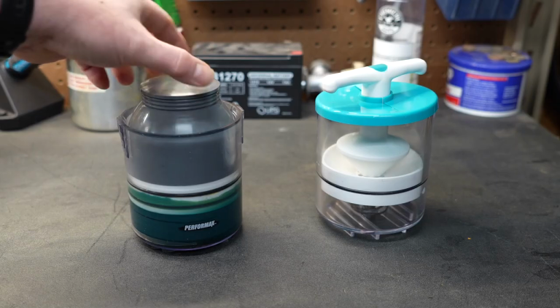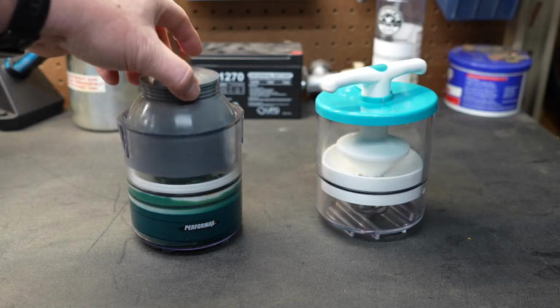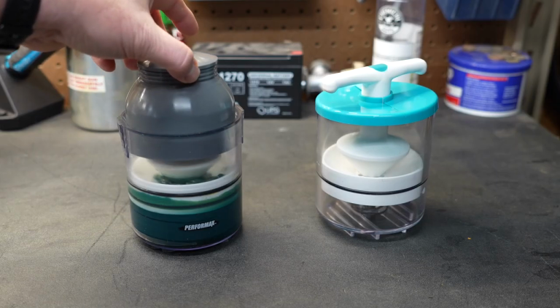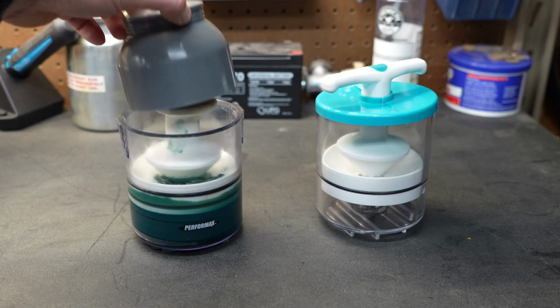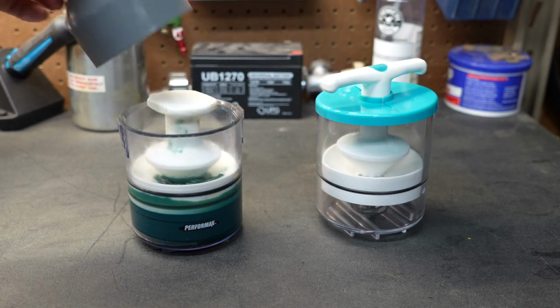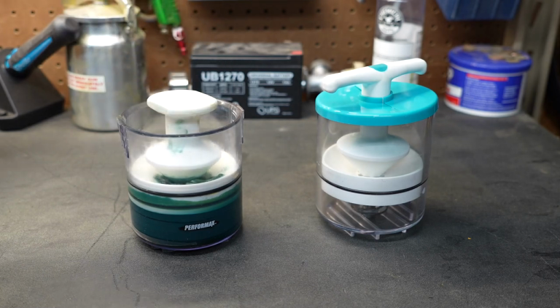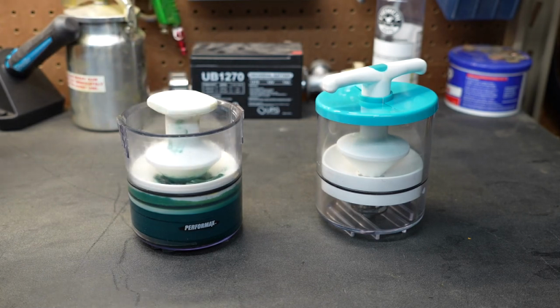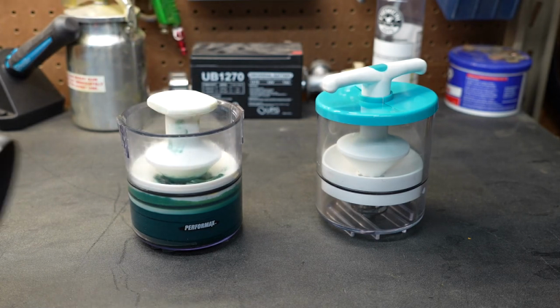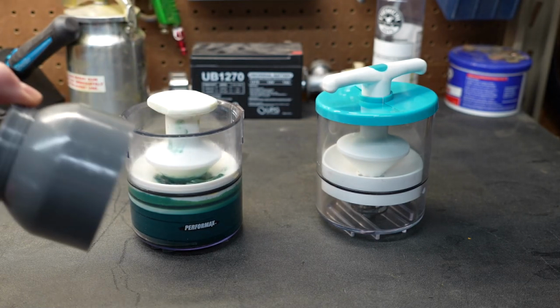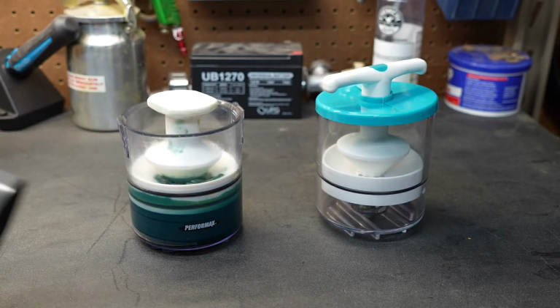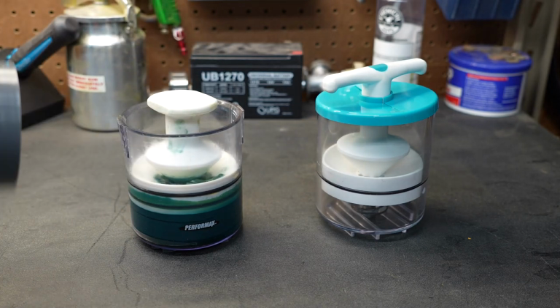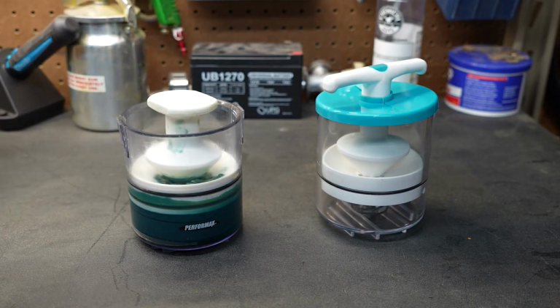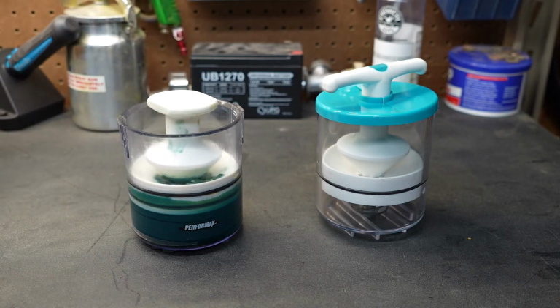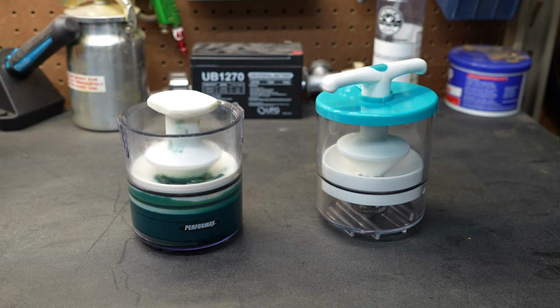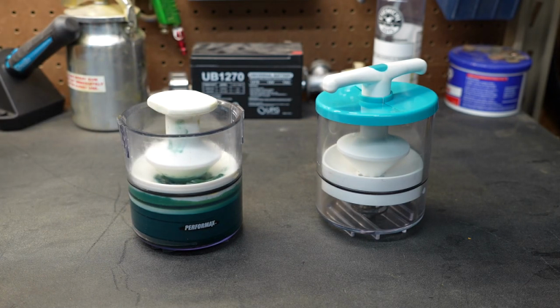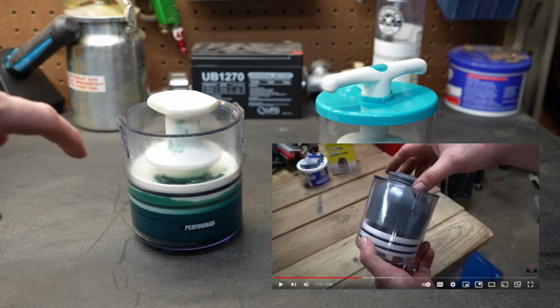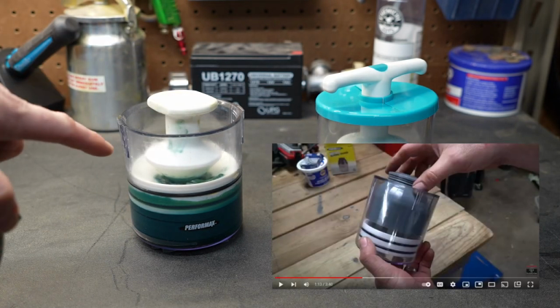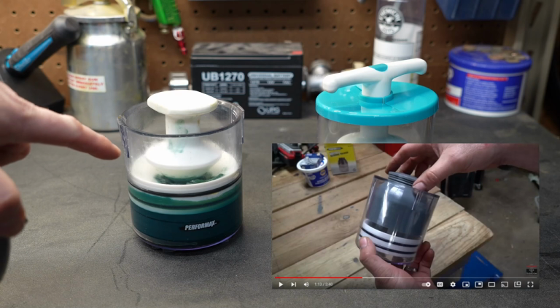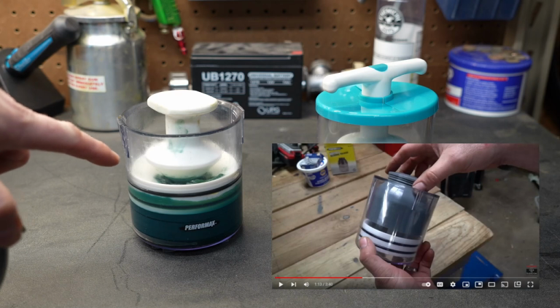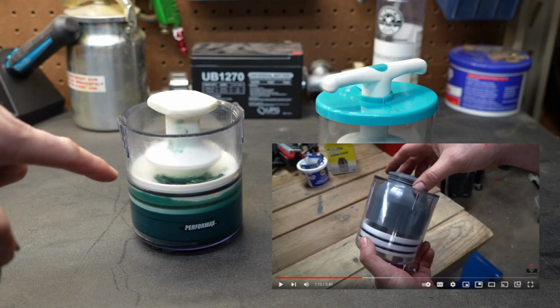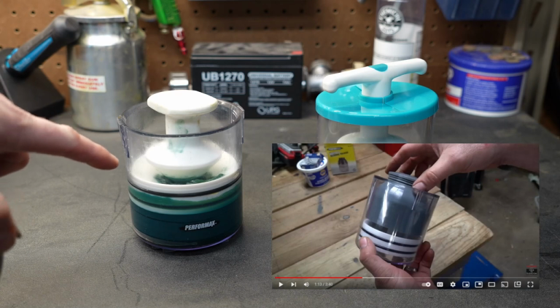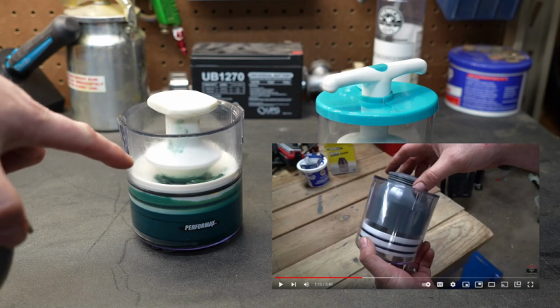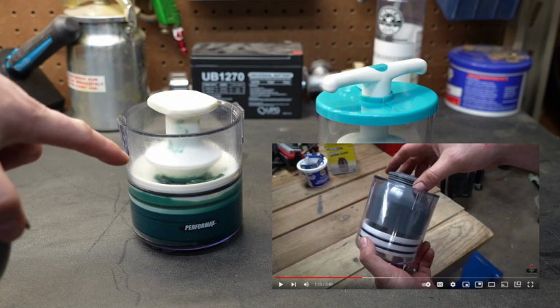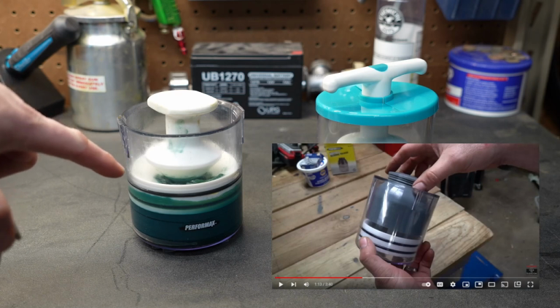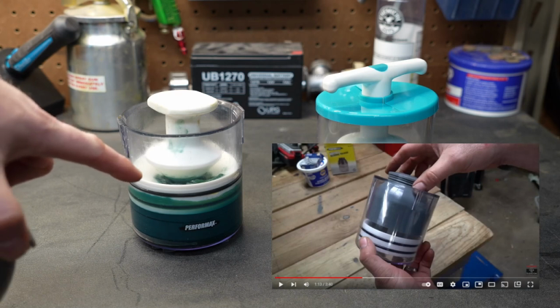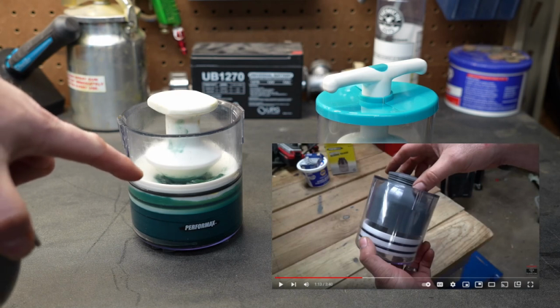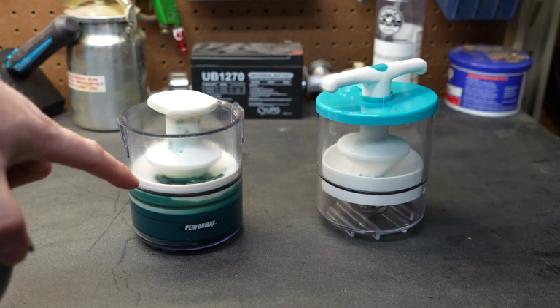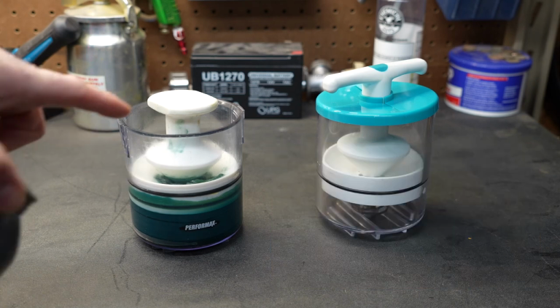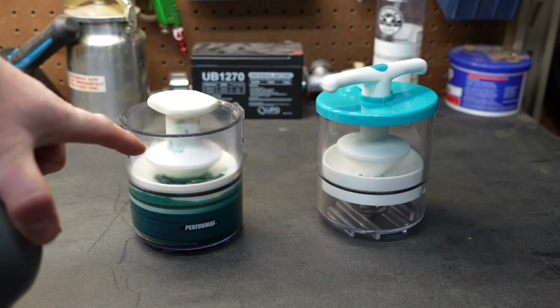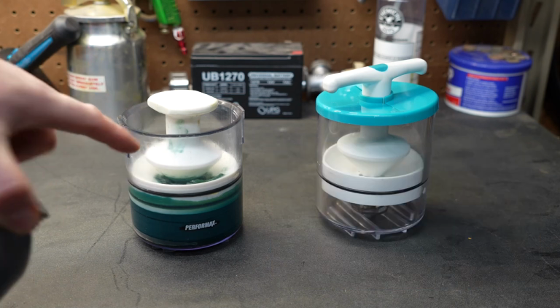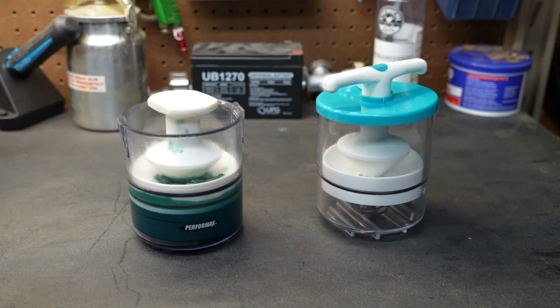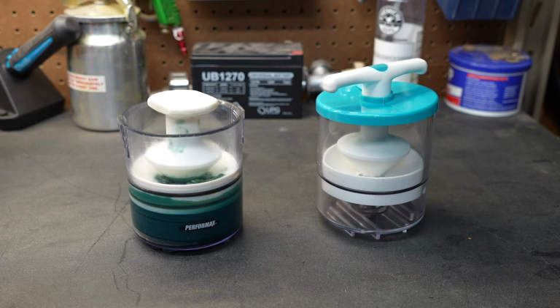On the left is my trusty bearing packer, and this is pretty much what you would normally find when buying a bearing packer. You can pack a bearing by hand, but when you're packing a lot of bearings it's really nice to have one of these on hand.